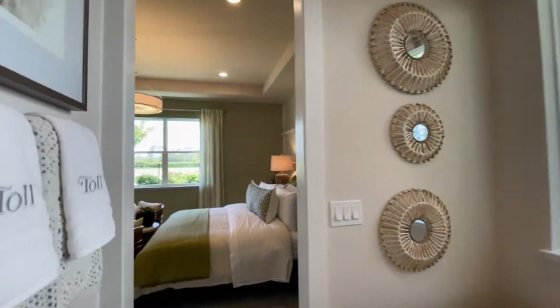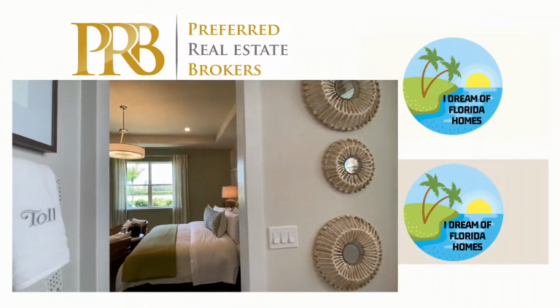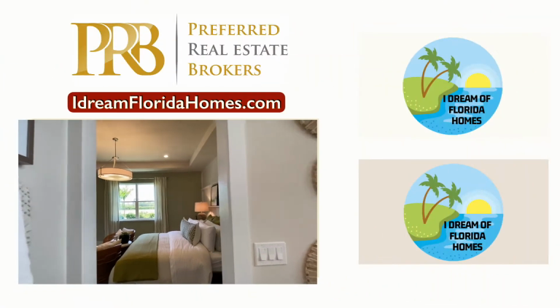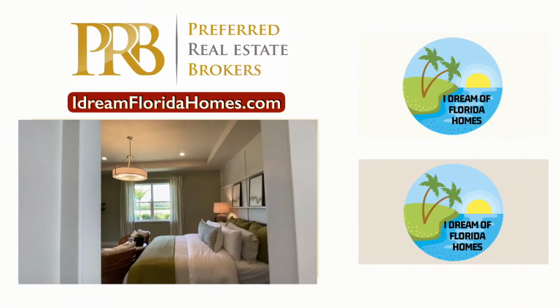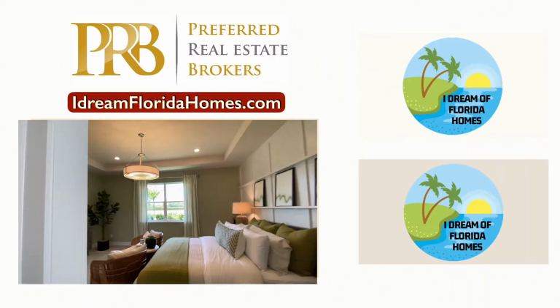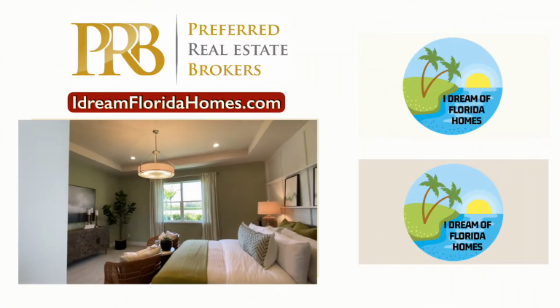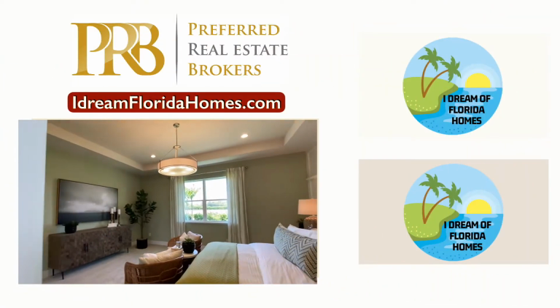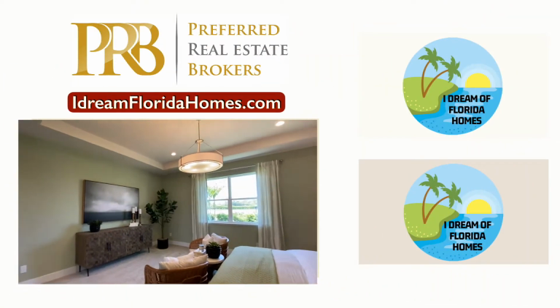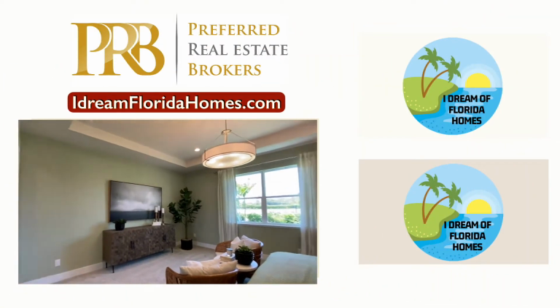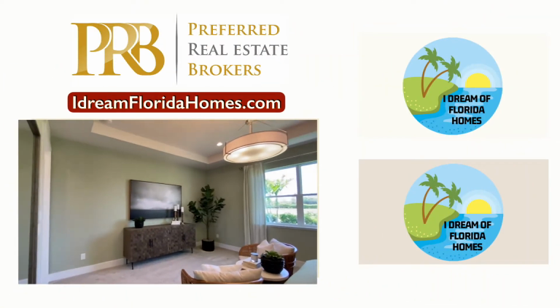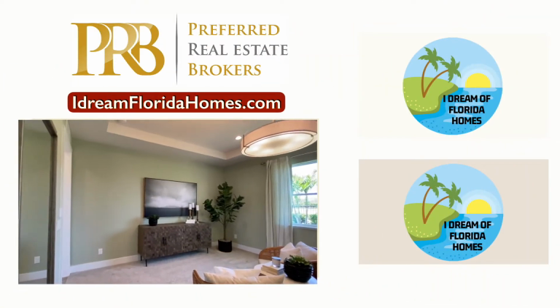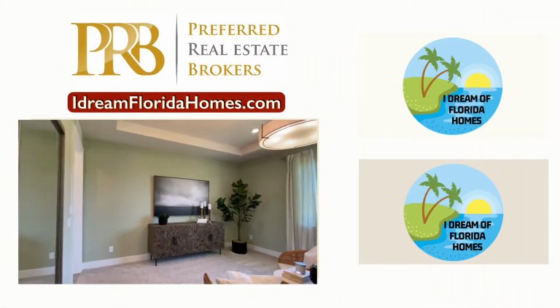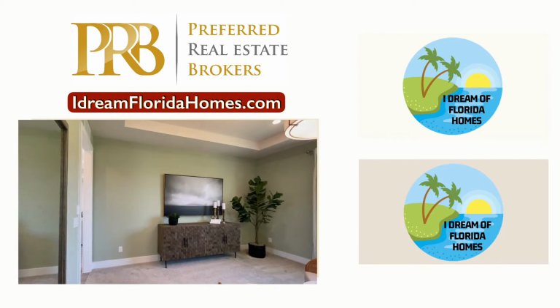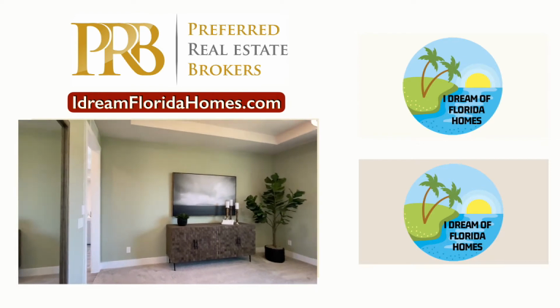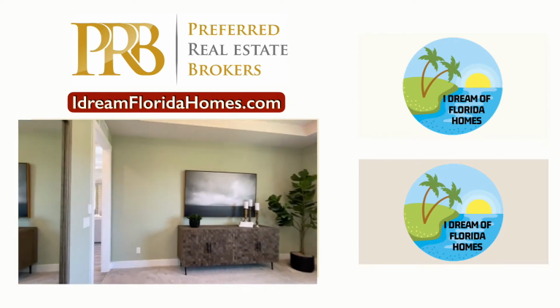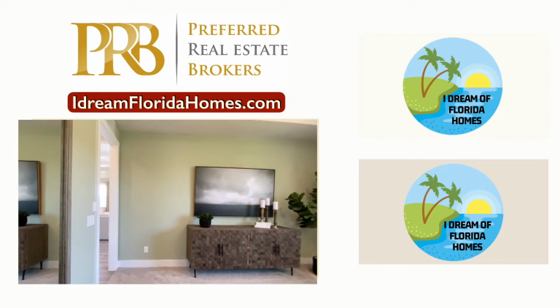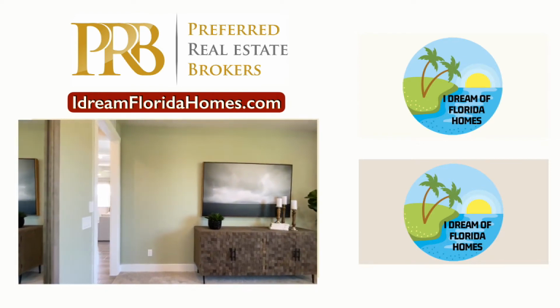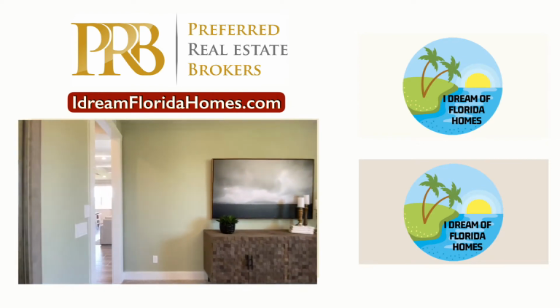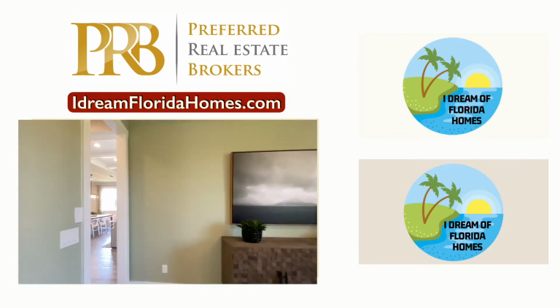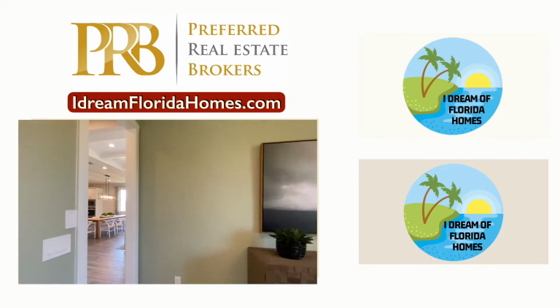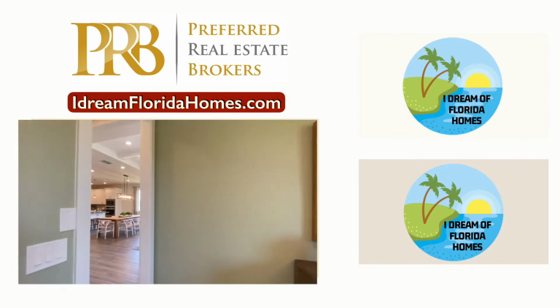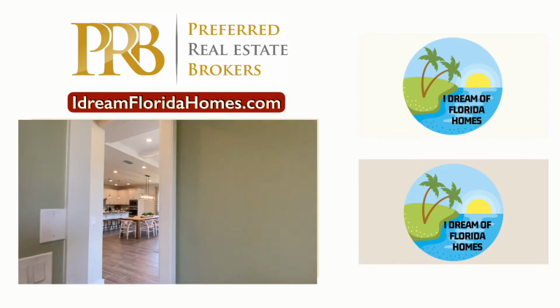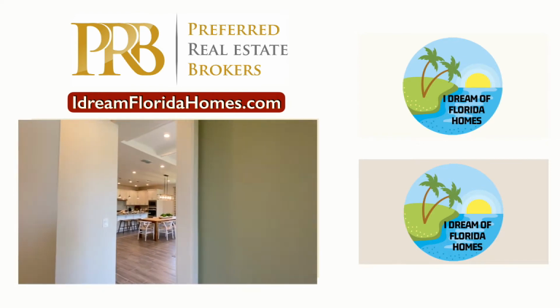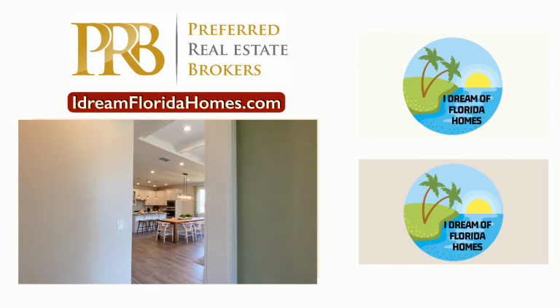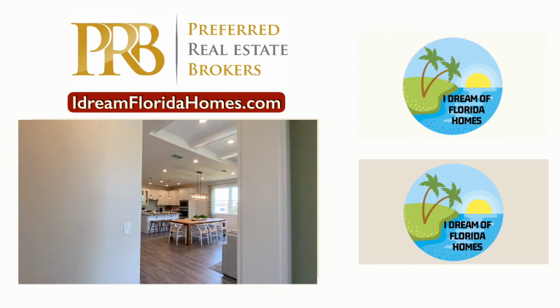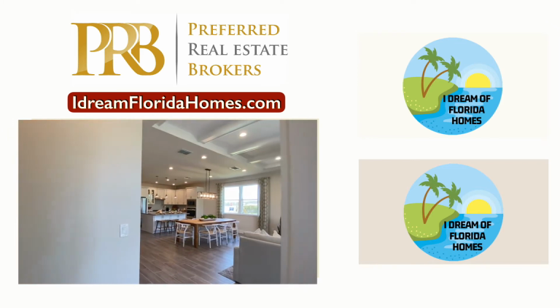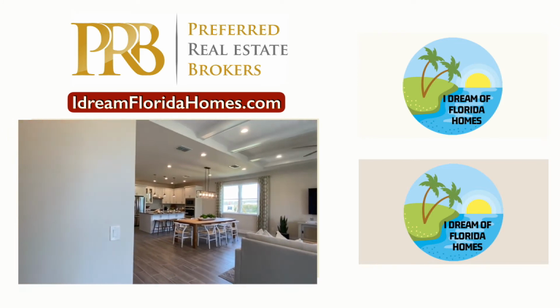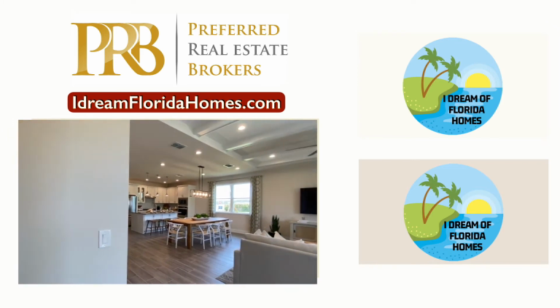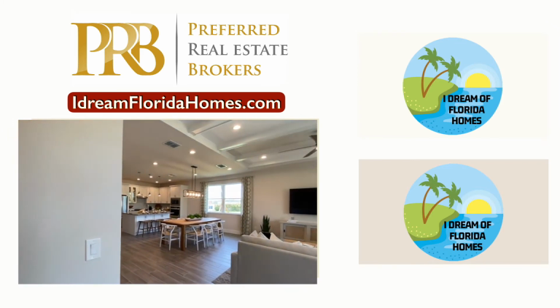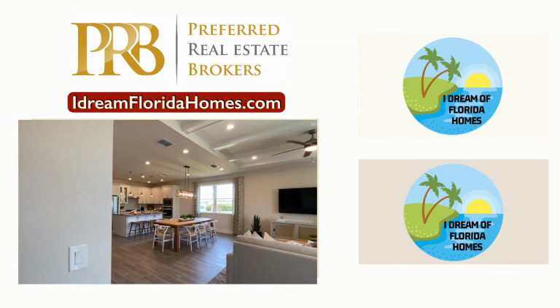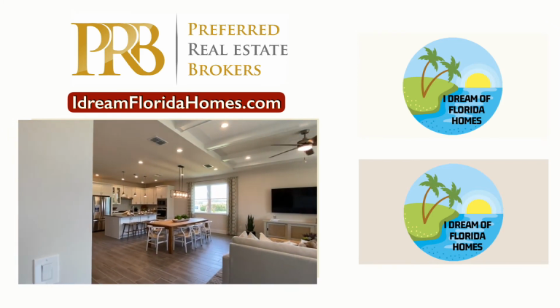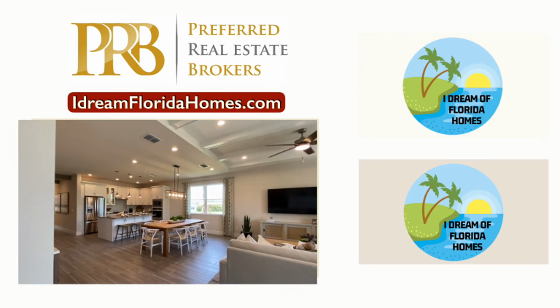And that's it for this tour. But please, let's continue on to this other luxury home — I think you're going to love this one also. Thanks for watching I Dream of Florida Homes, where we make your dream a reality.